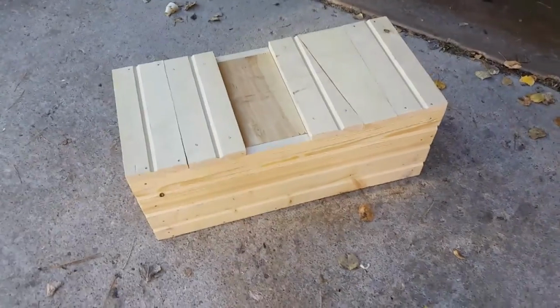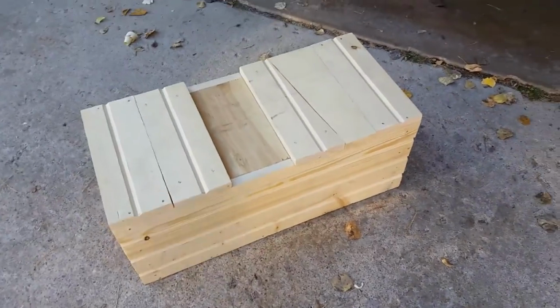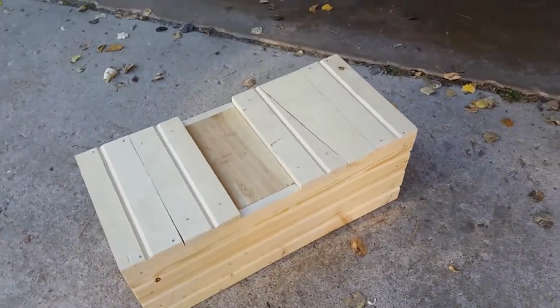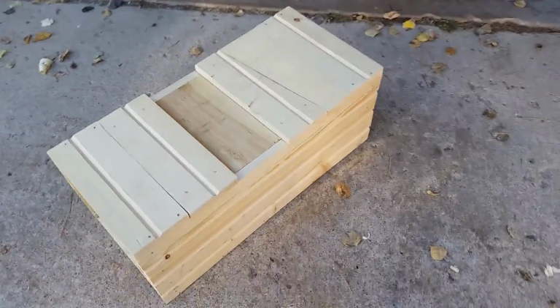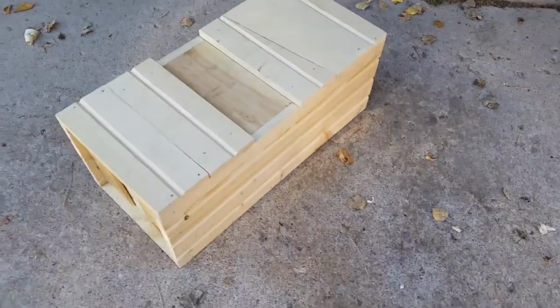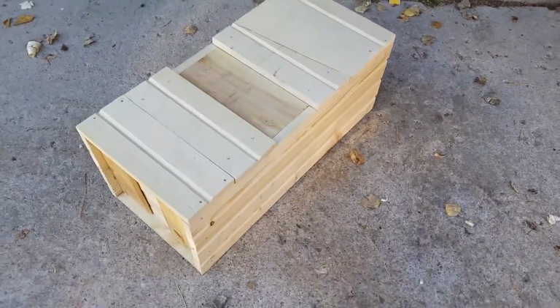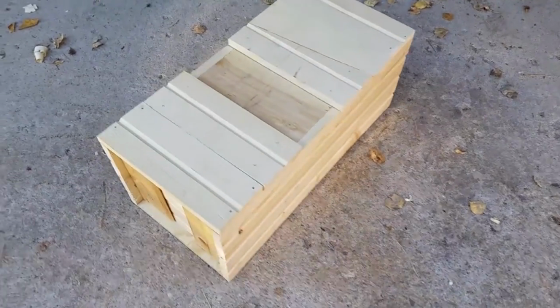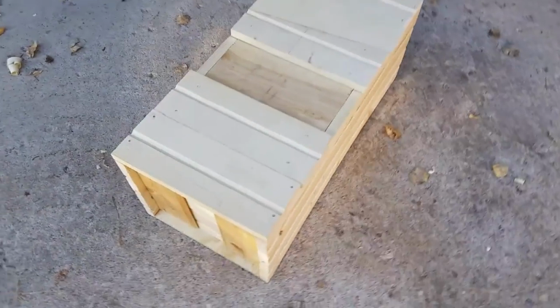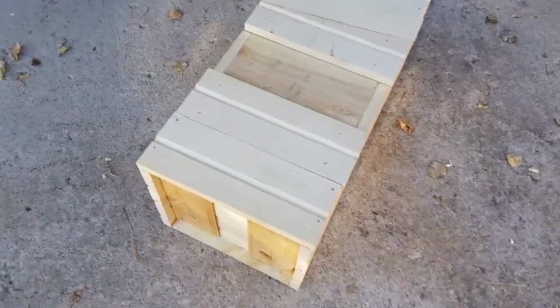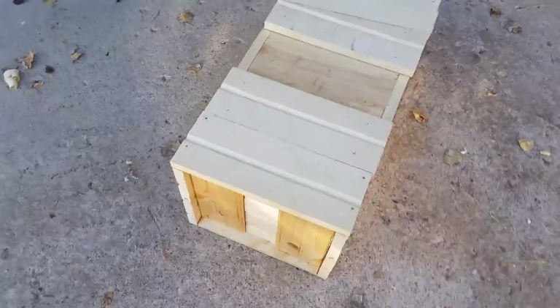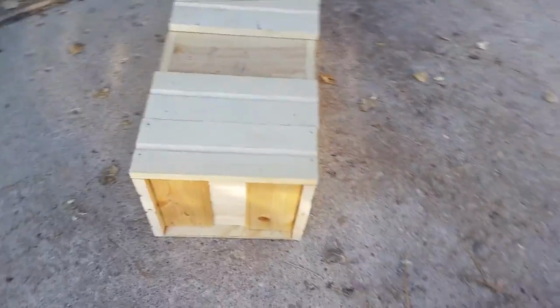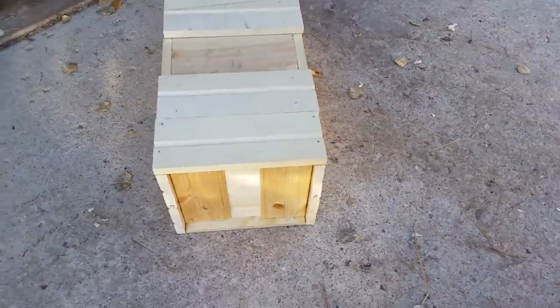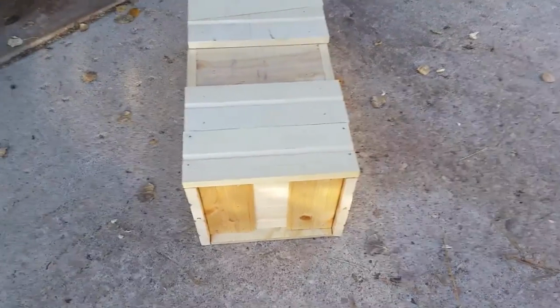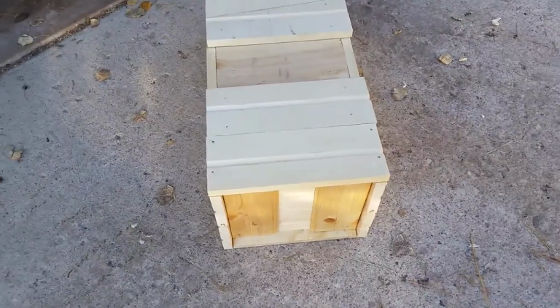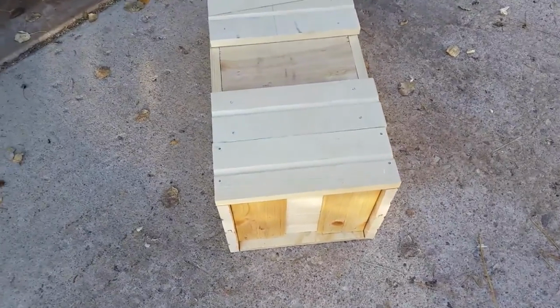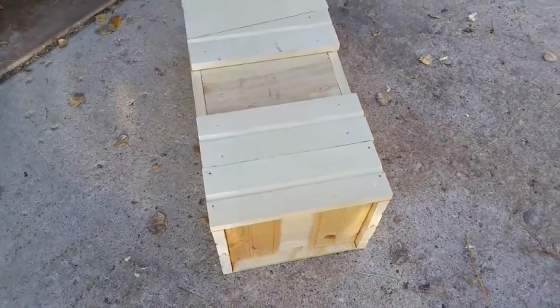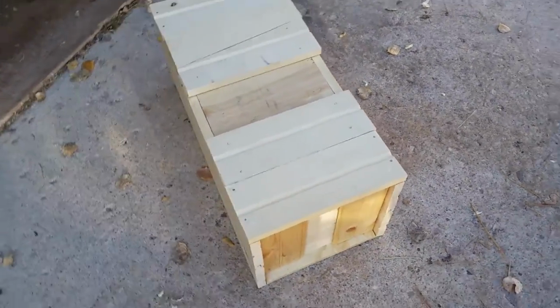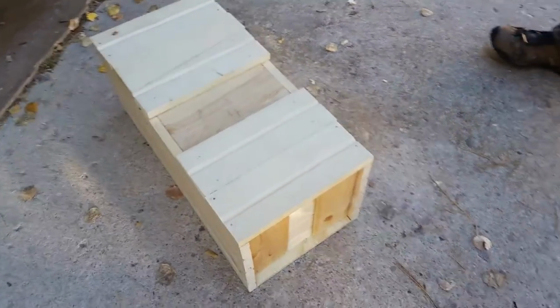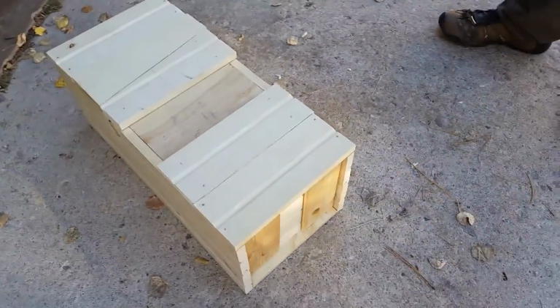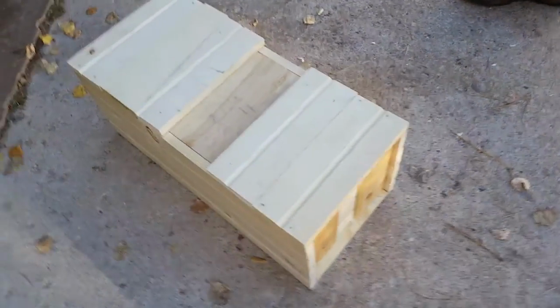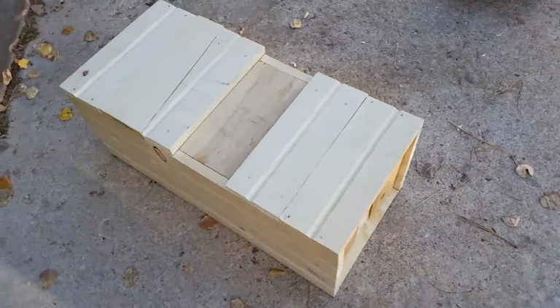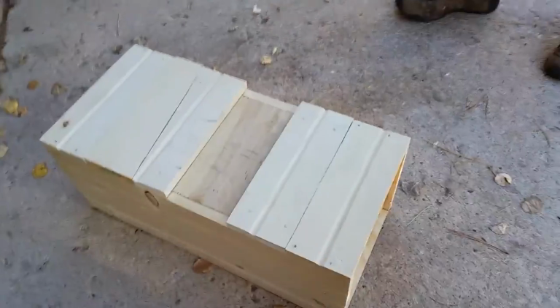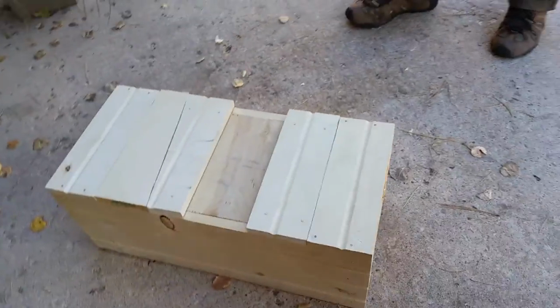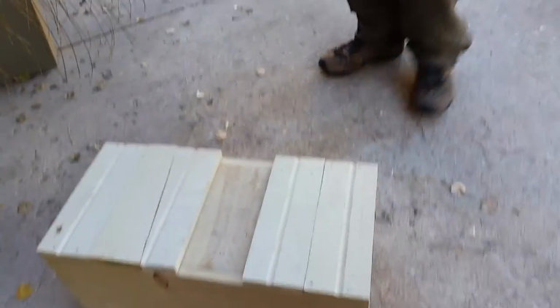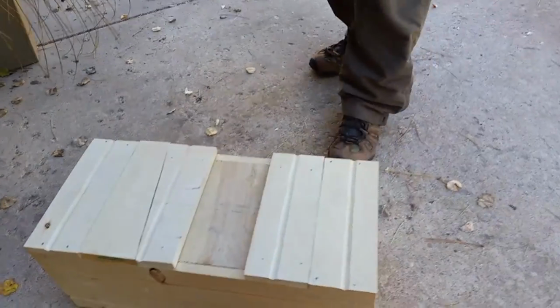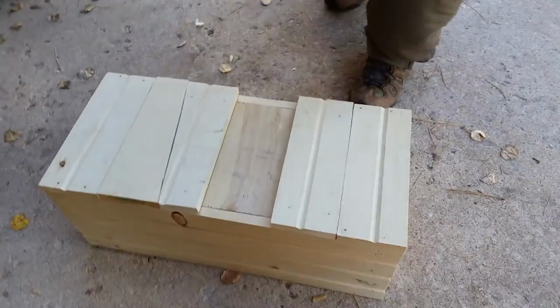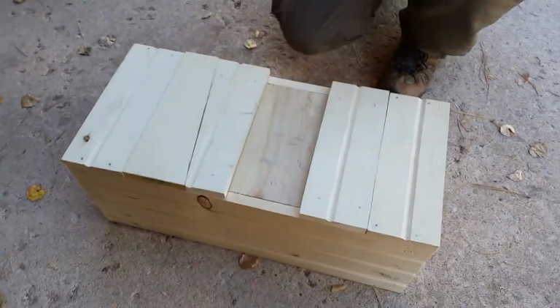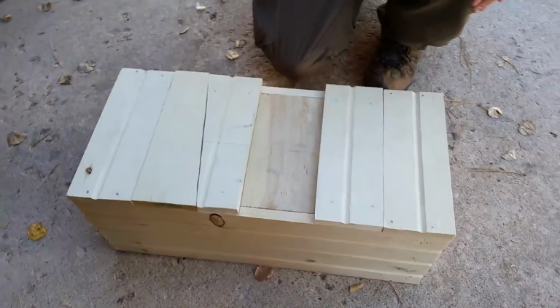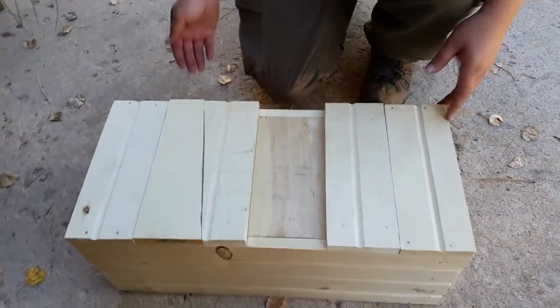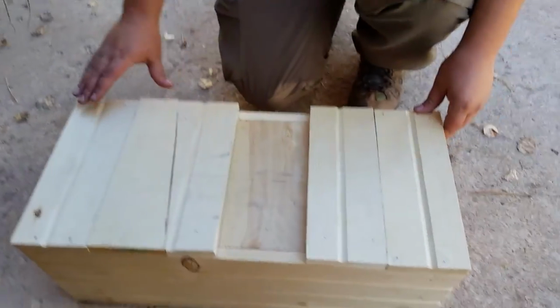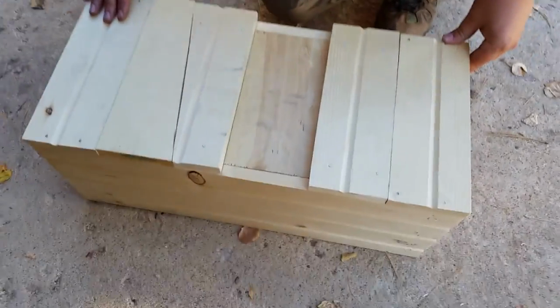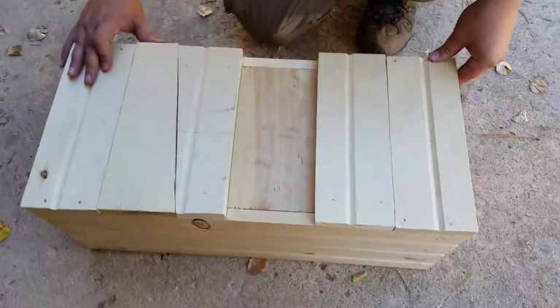But you may notice there's not a definite spot to open this thing. It's like a Japanese puzzle almost. So now here comes Jake to show you how it actually opens.